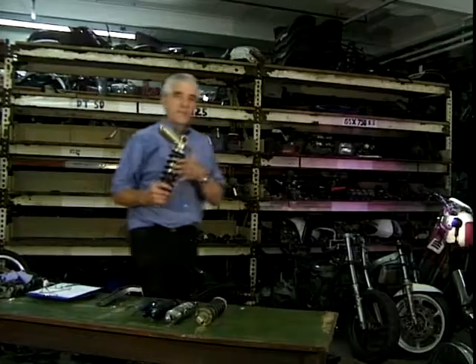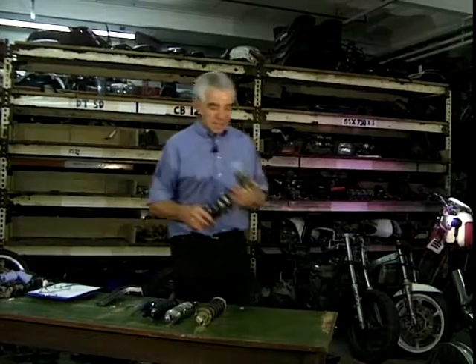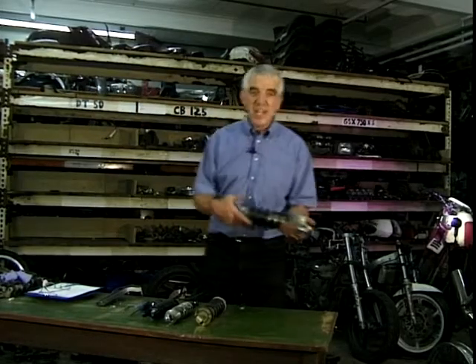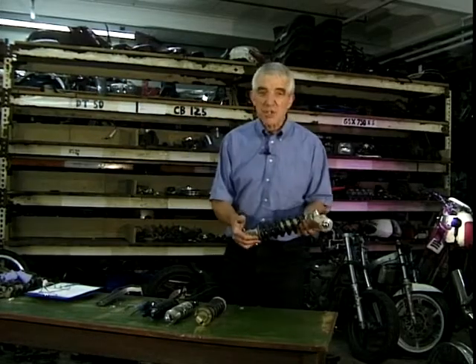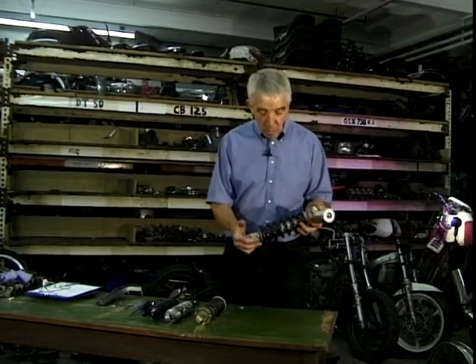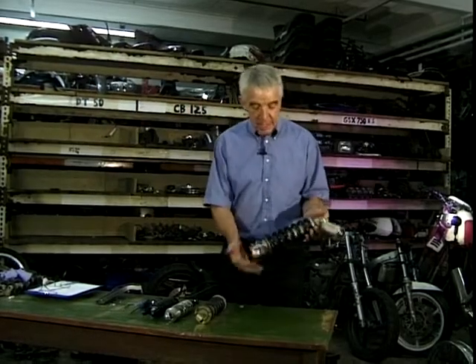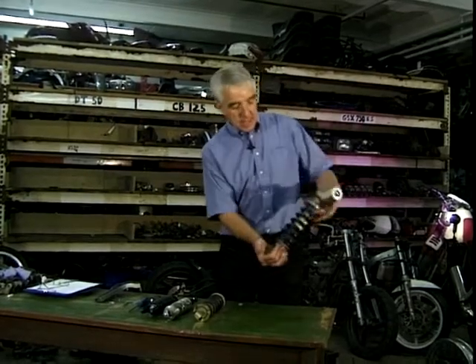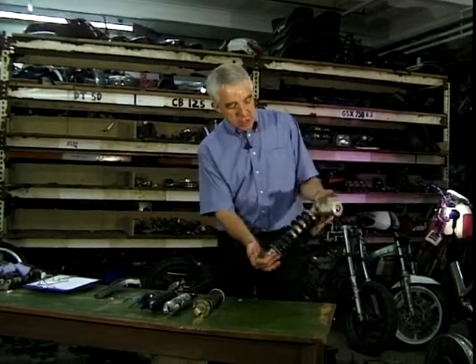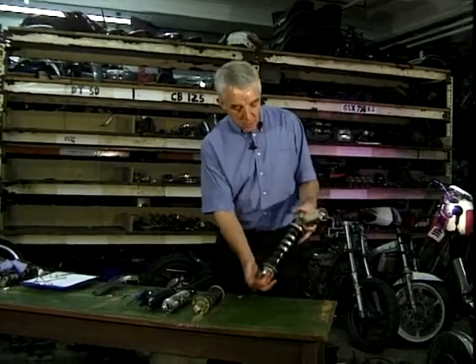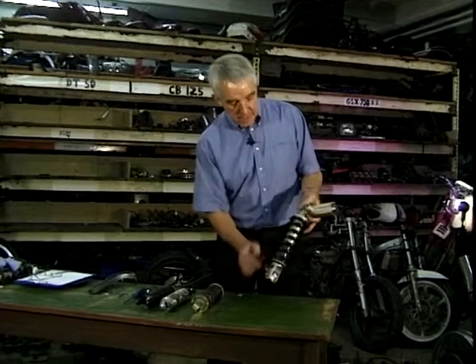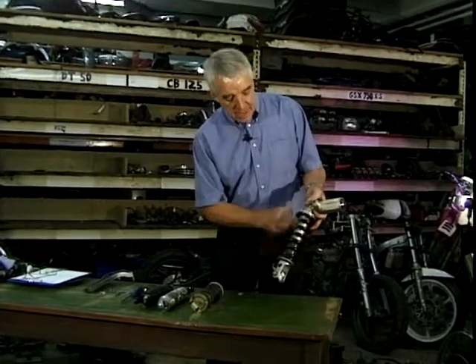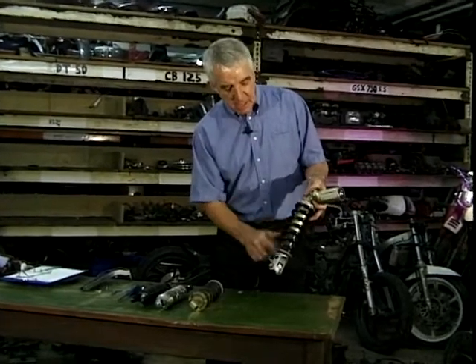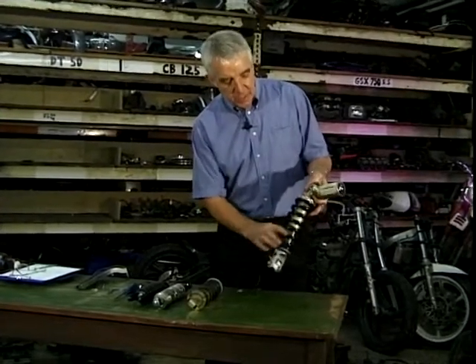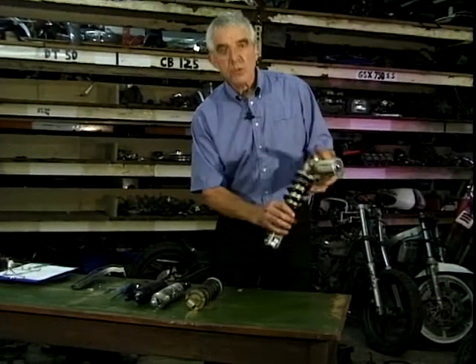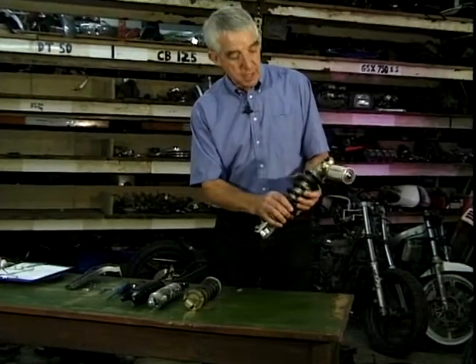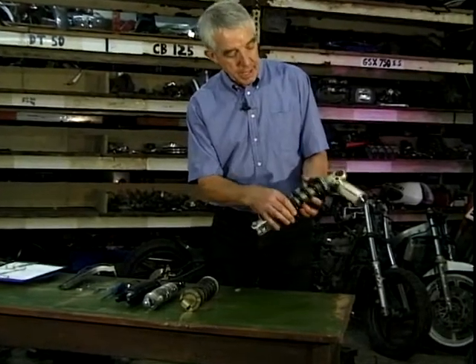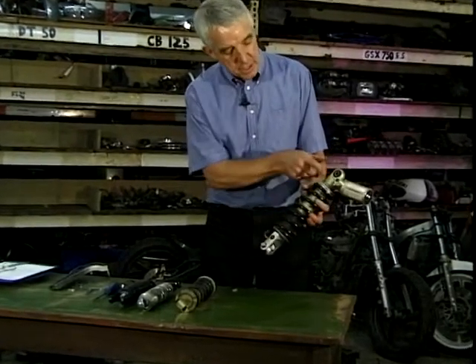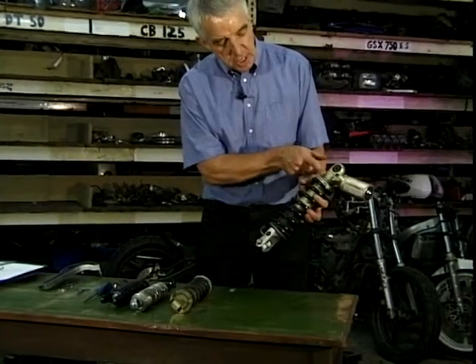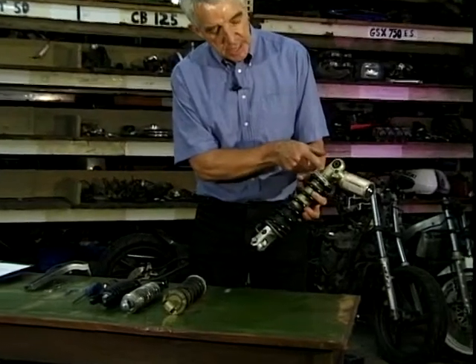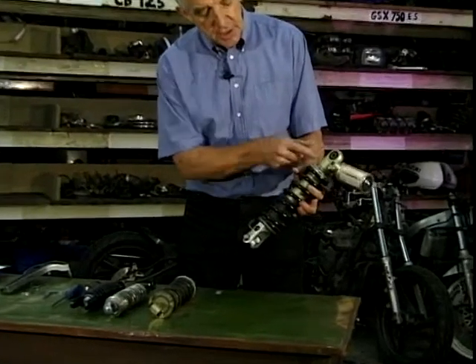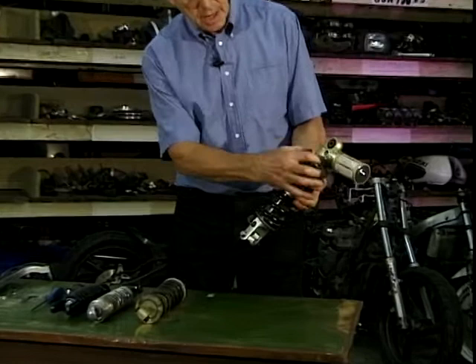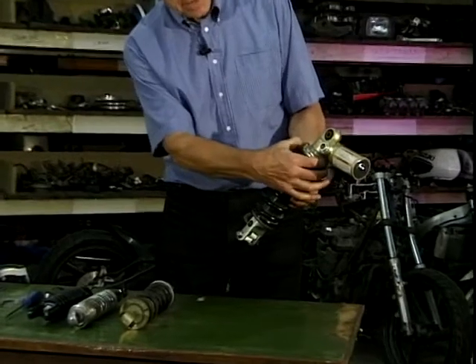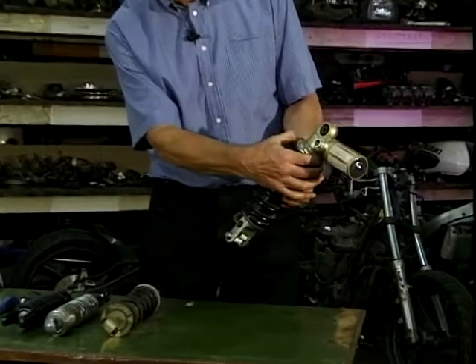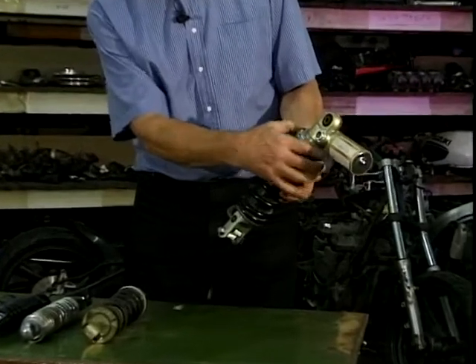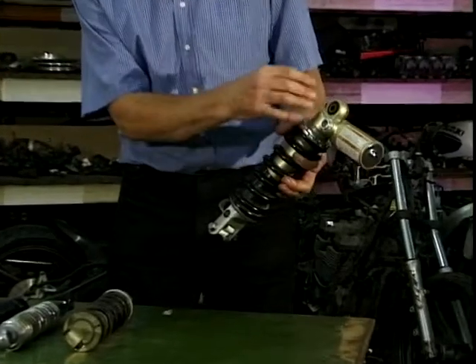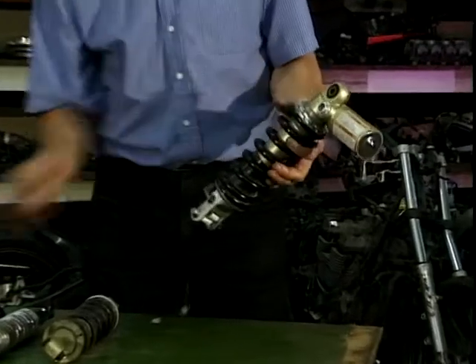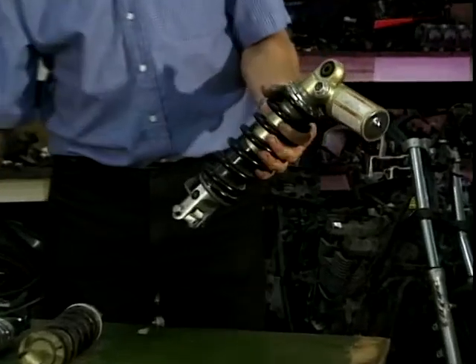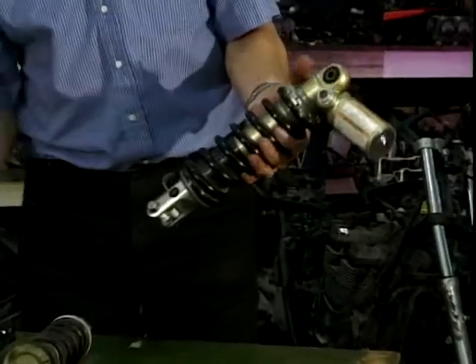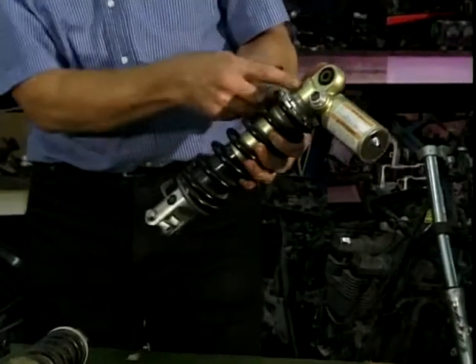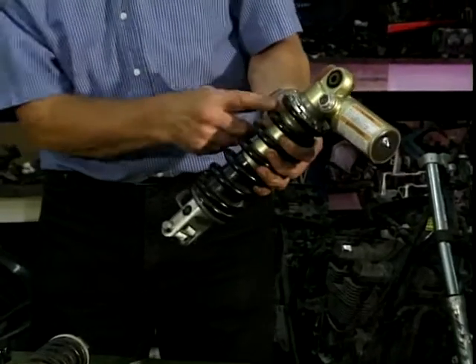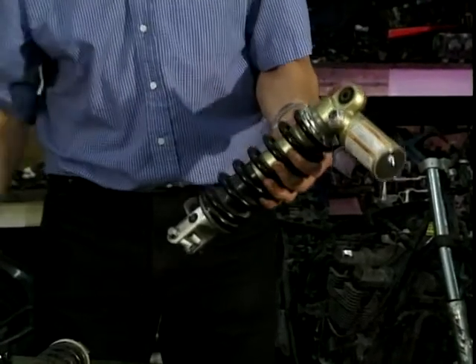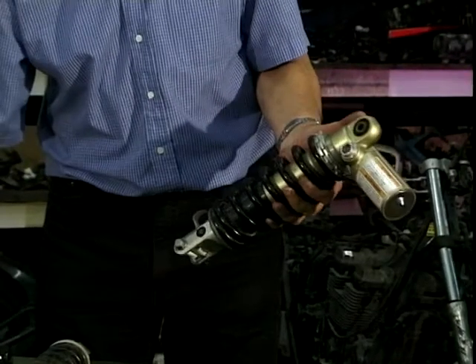Right, well that's better, we can now see what we're doing. There's the shock absorber, and there's the passive spring which I'm sure you can see. This centre section here is threaded and there you've got two rings. These are the things that you actually adjust the preload on the spring with.